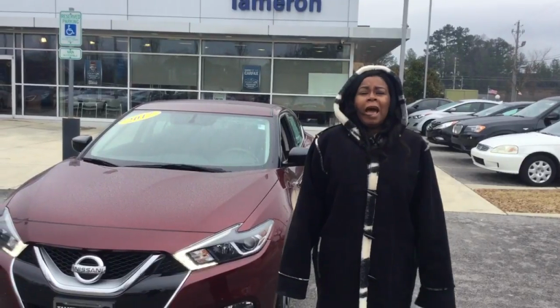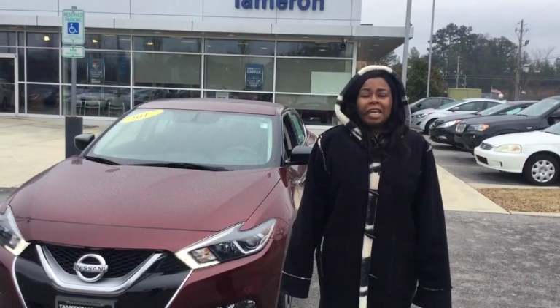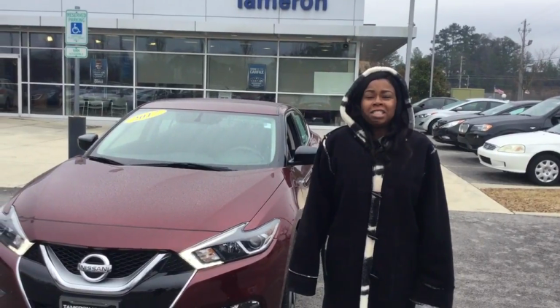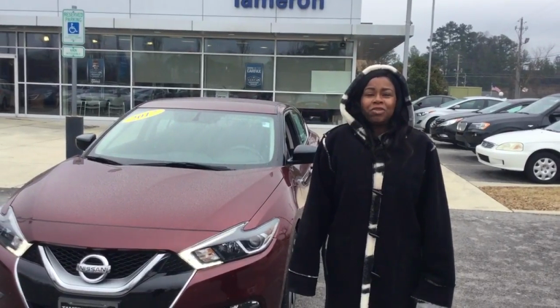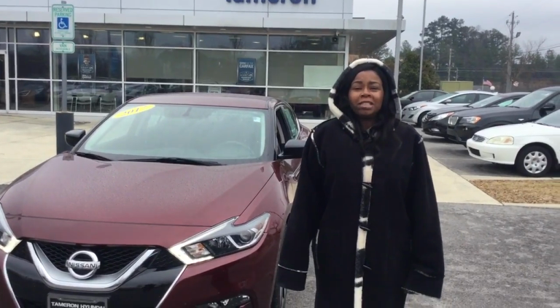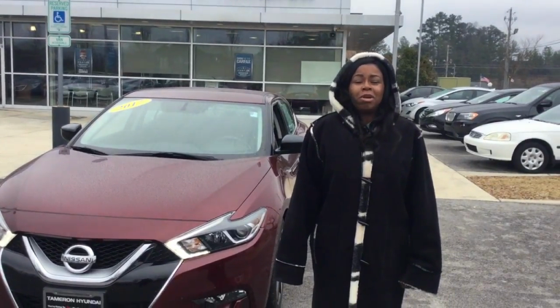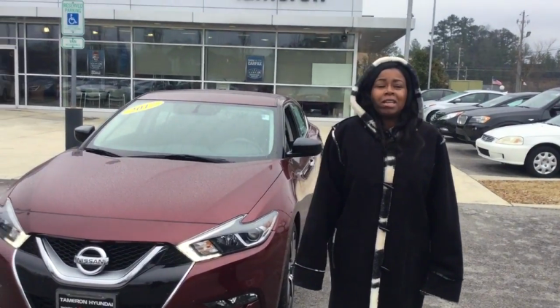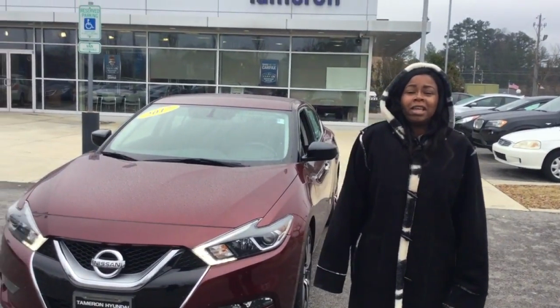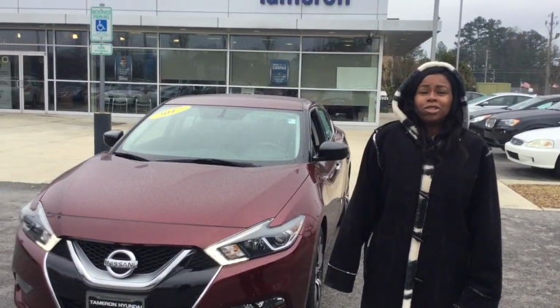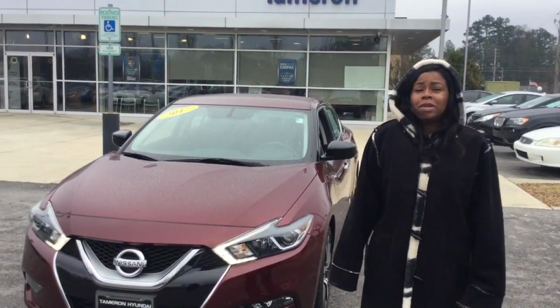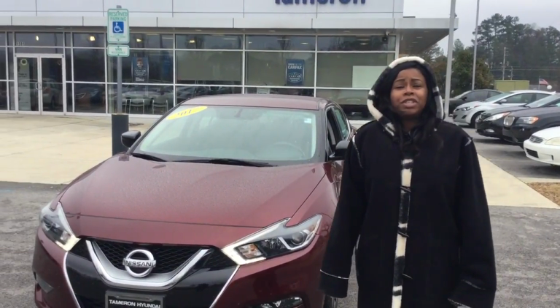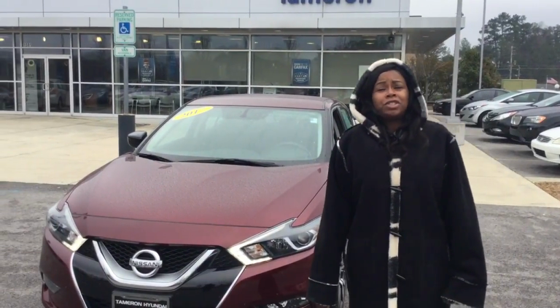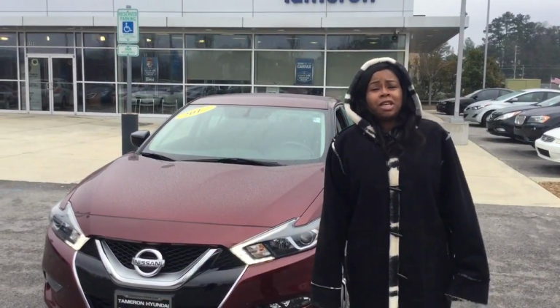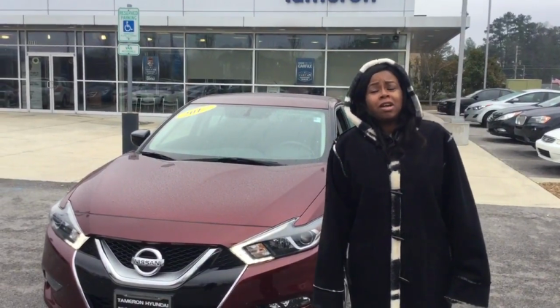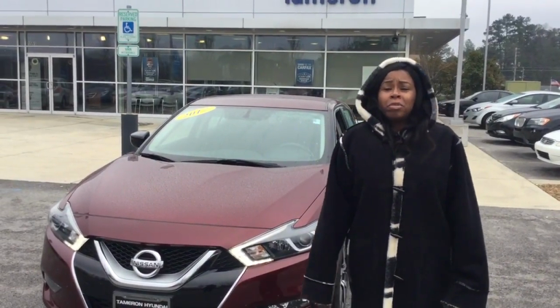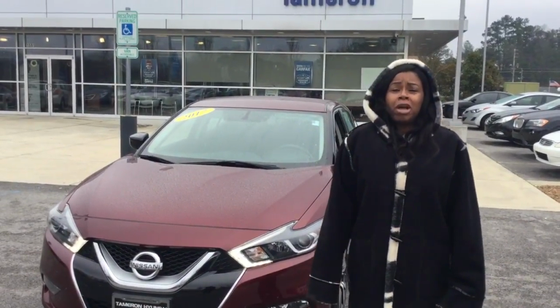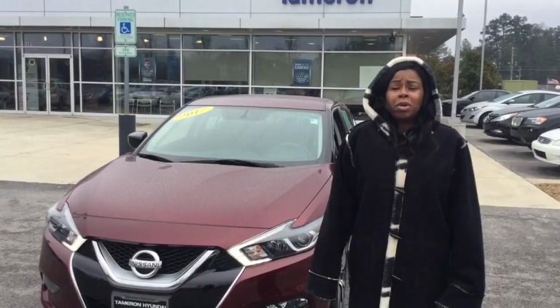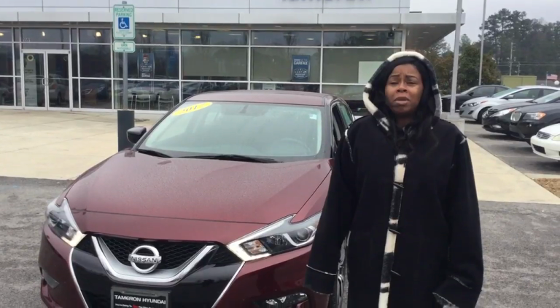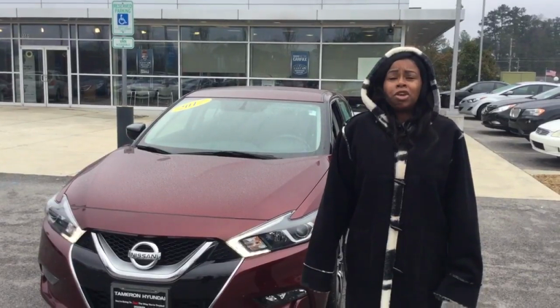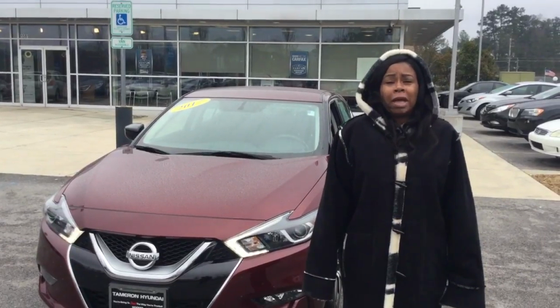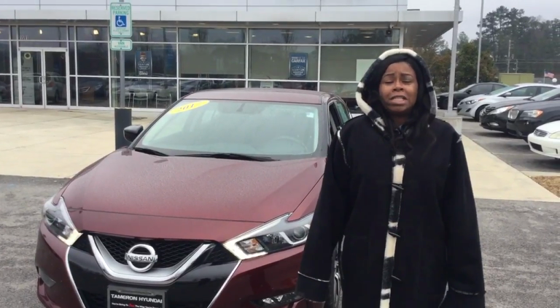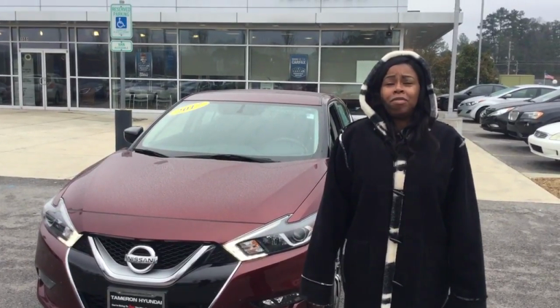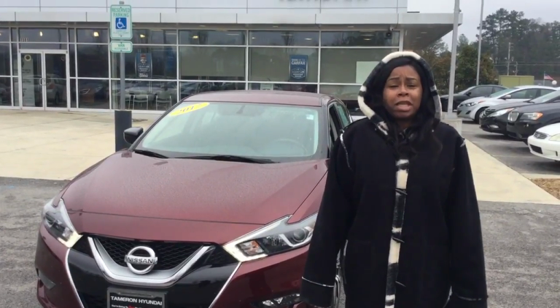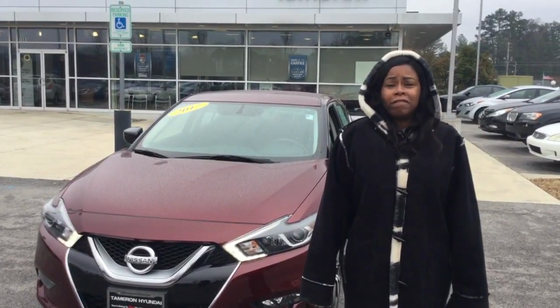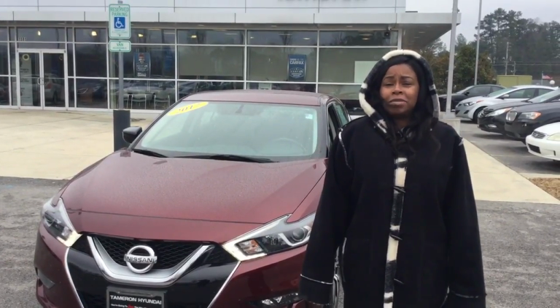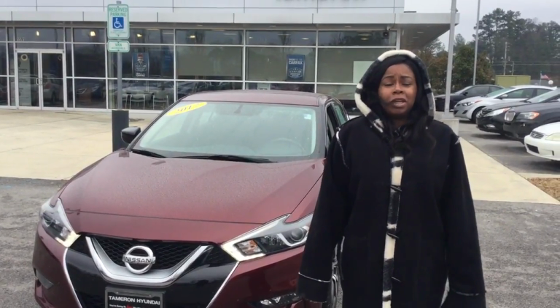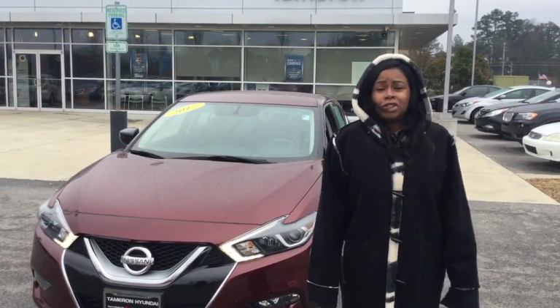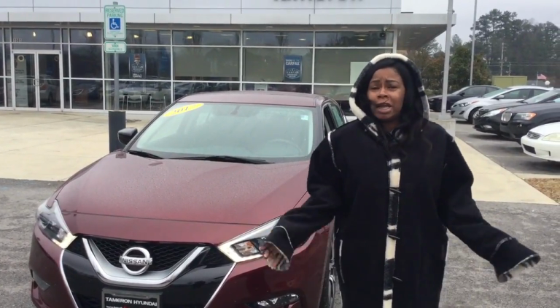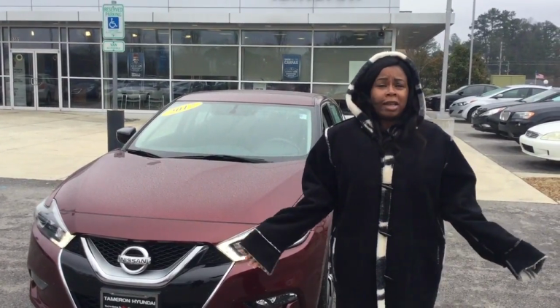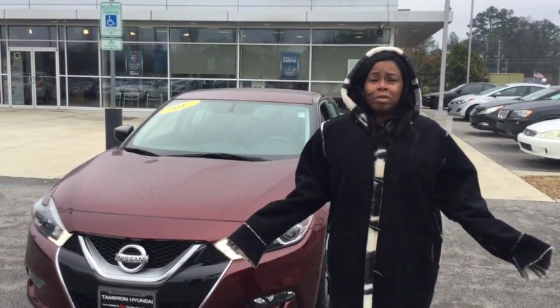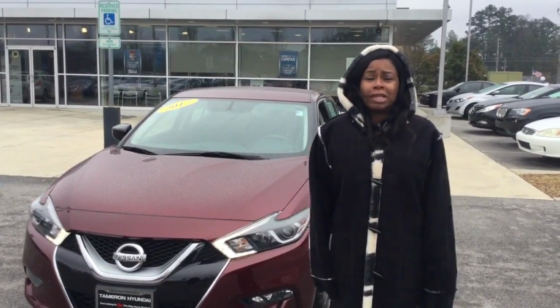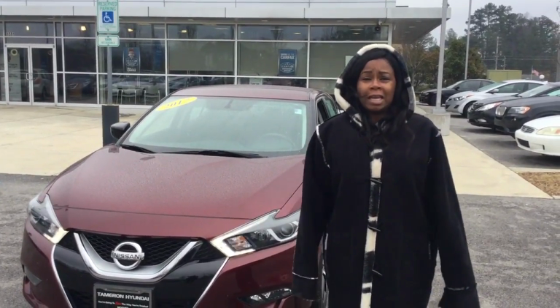Hi, Candace and Shariah at Tamron Hyundai. Thank you so much for your interest in our pre-owned inventory. You're allowing us to help you with that investment in your future, and I could not be more excited.